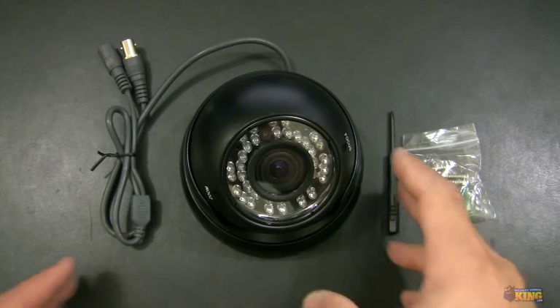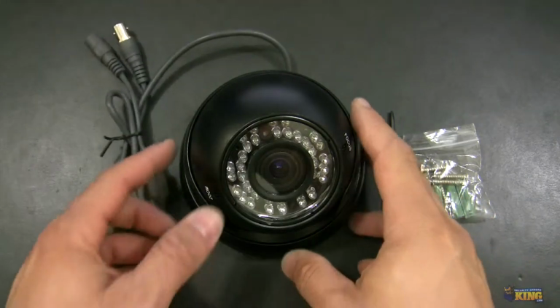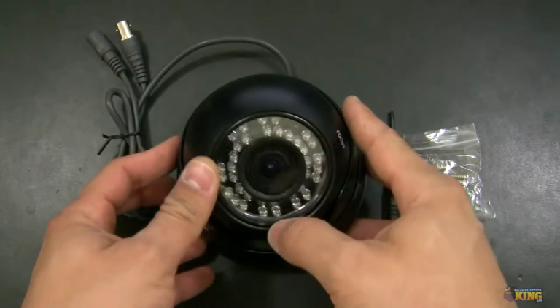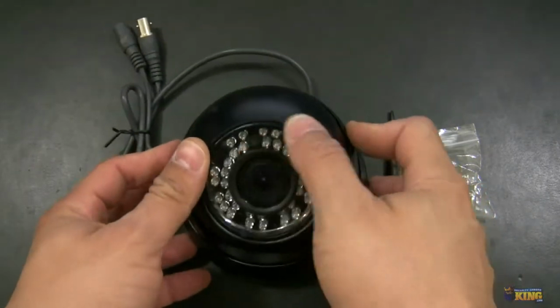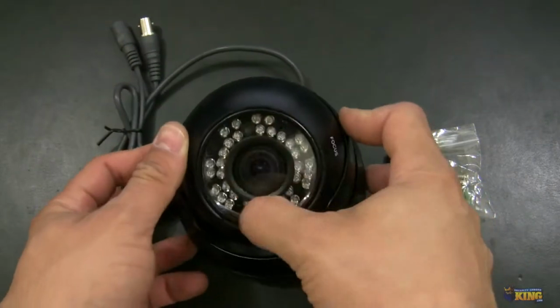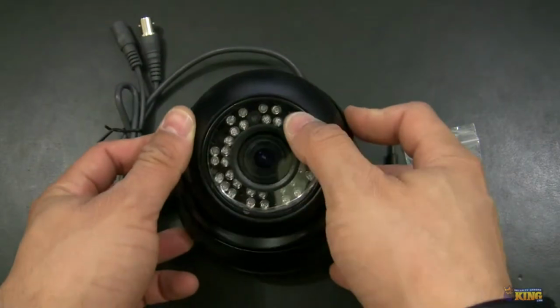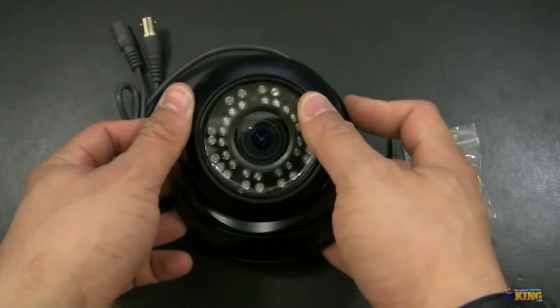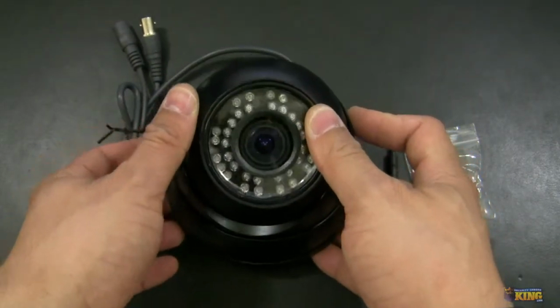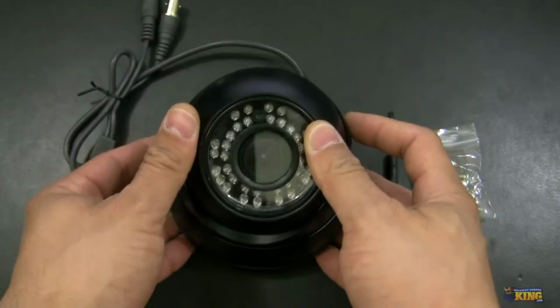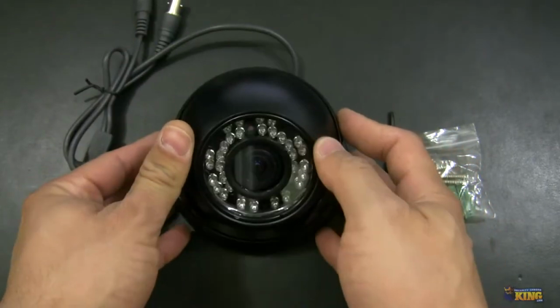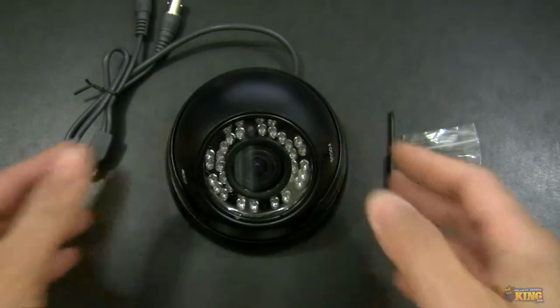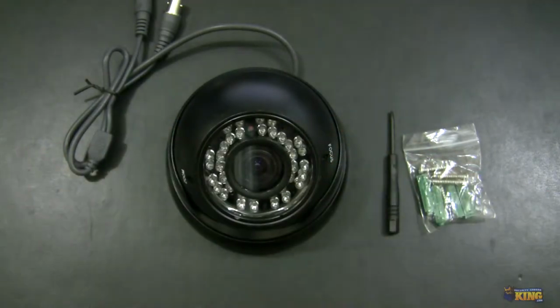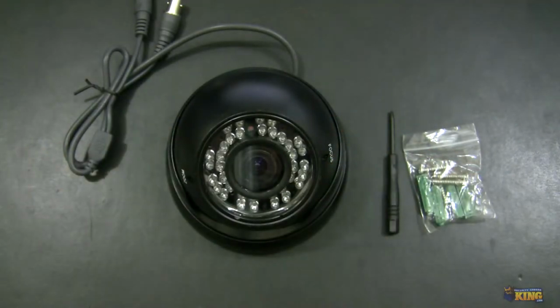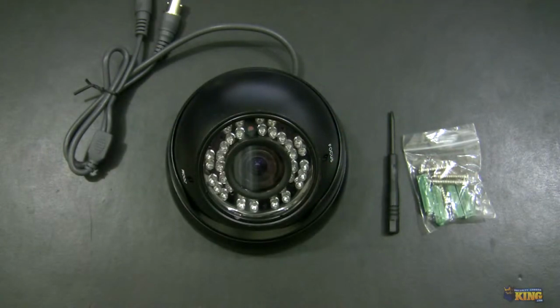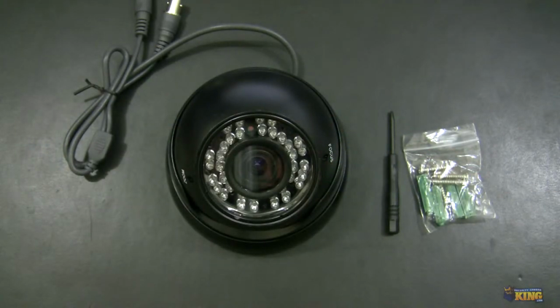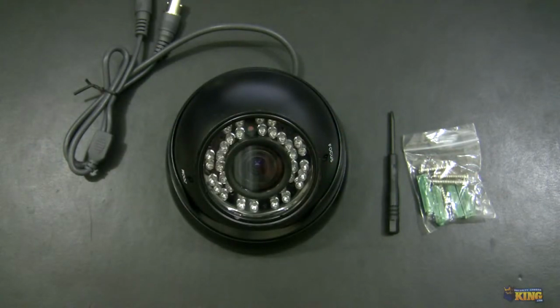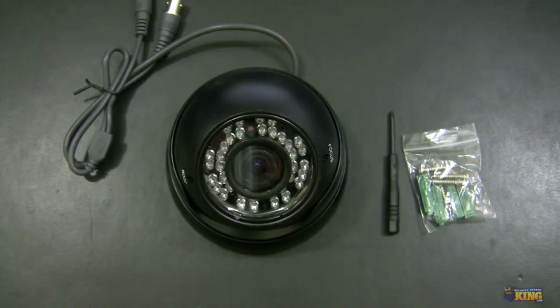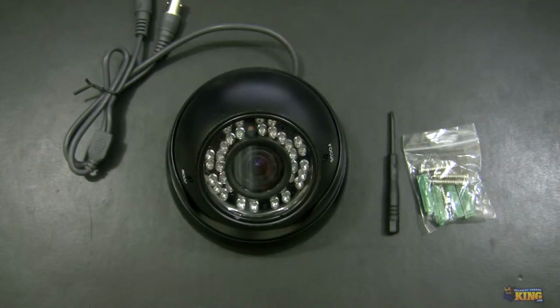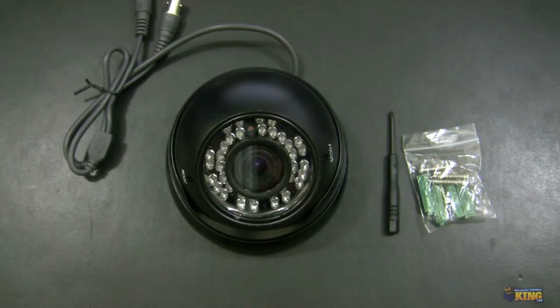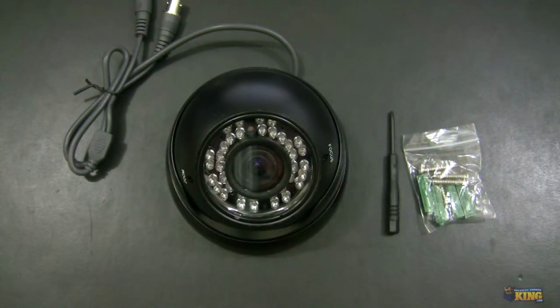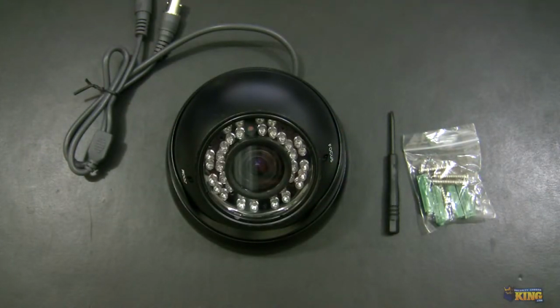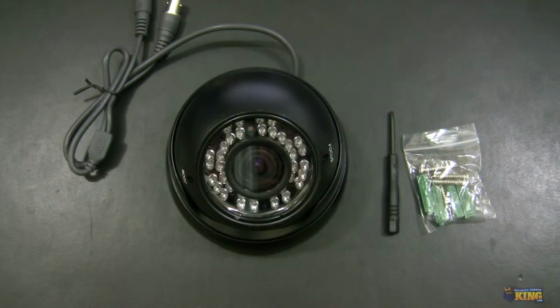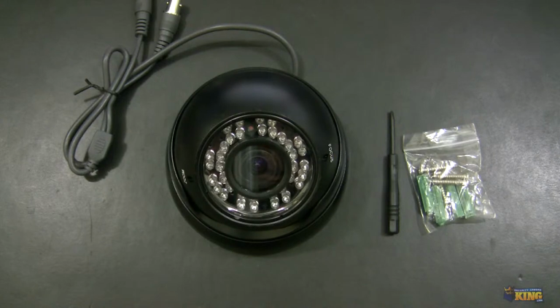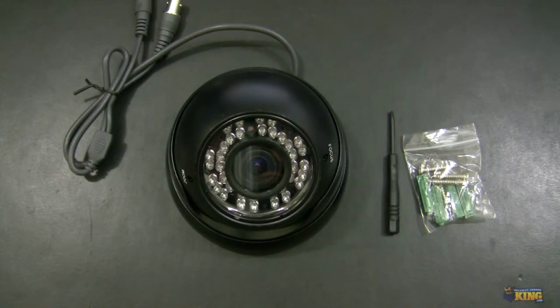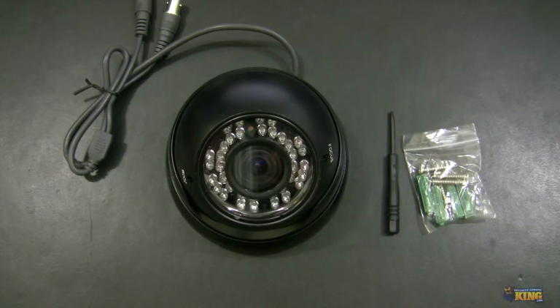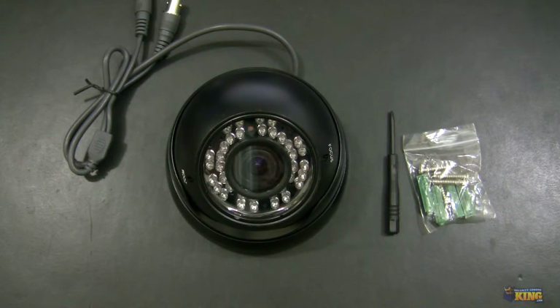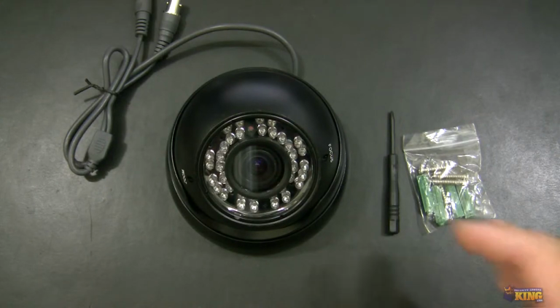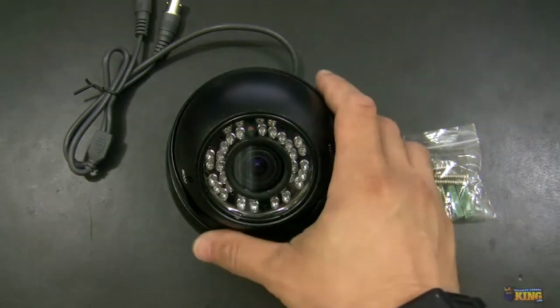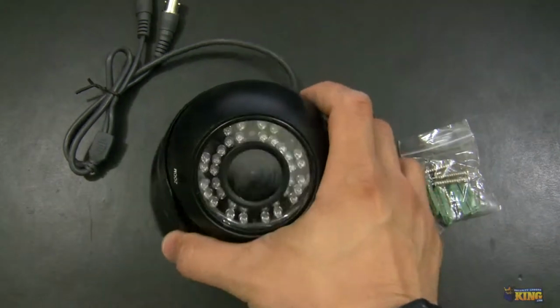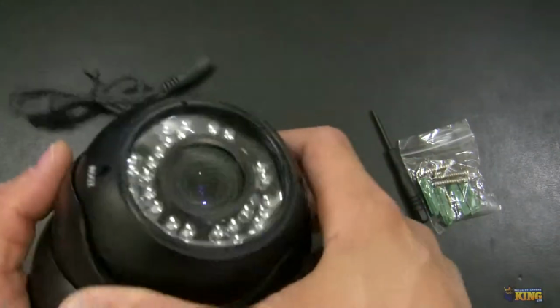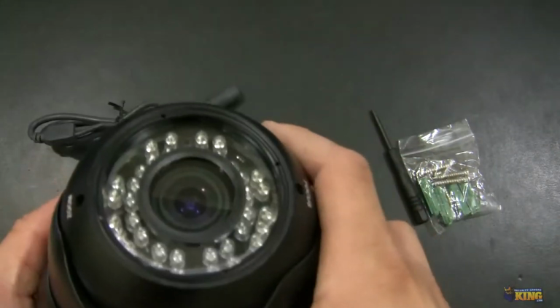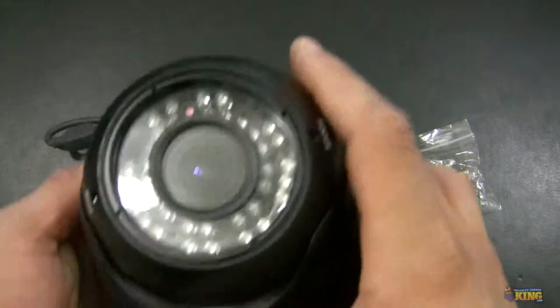That's what you will see here — the IRs. It is a very outstanding picture. The quality is amazing. This is a solid and hefty camera that is sure to impress, and it's very easy to install.